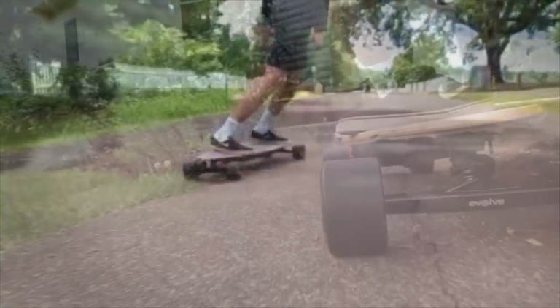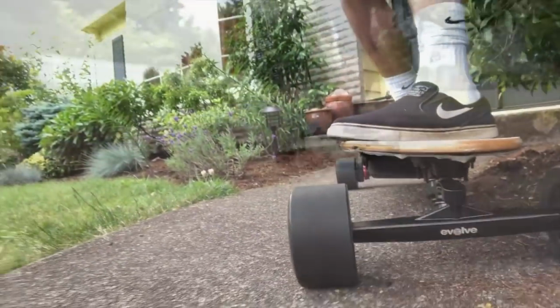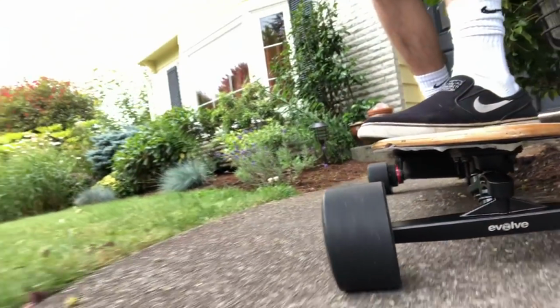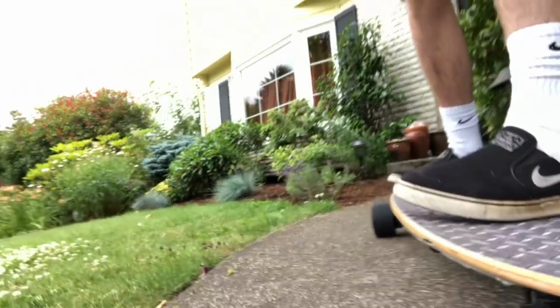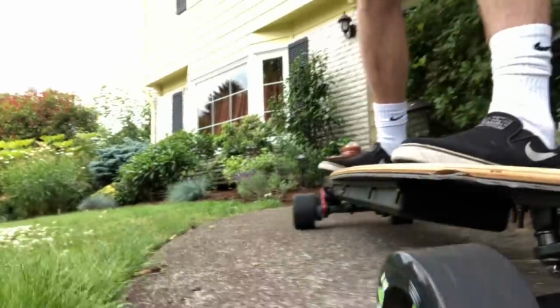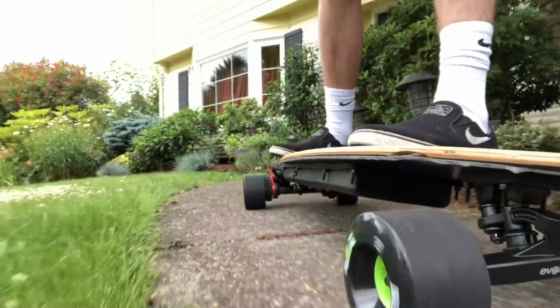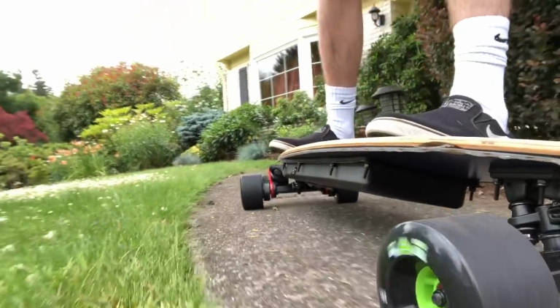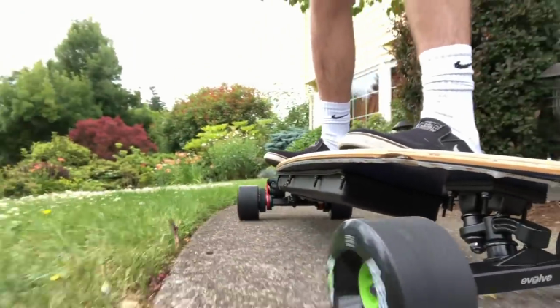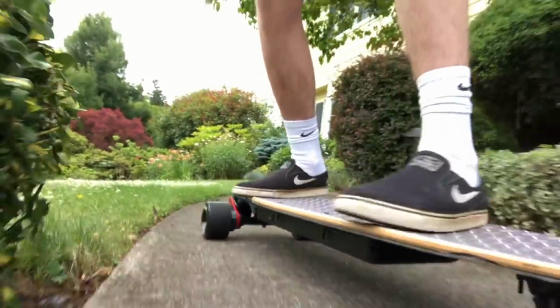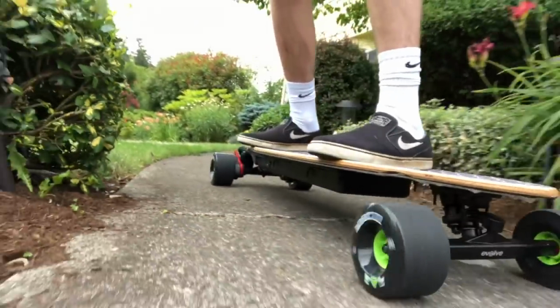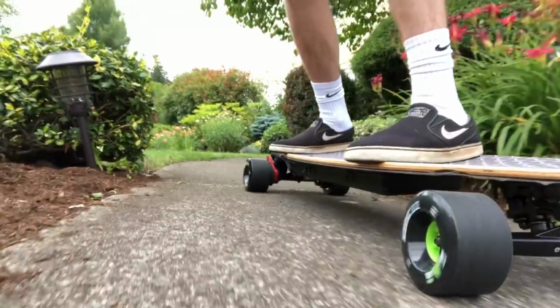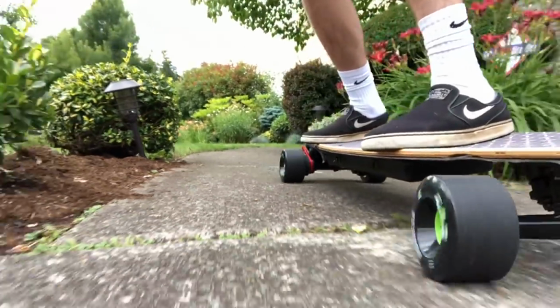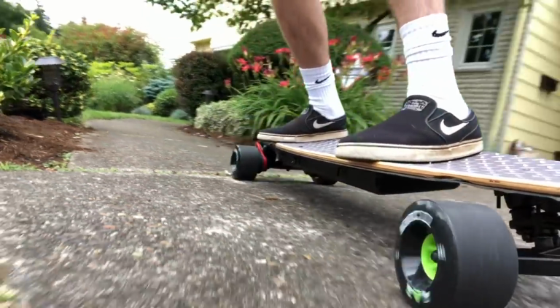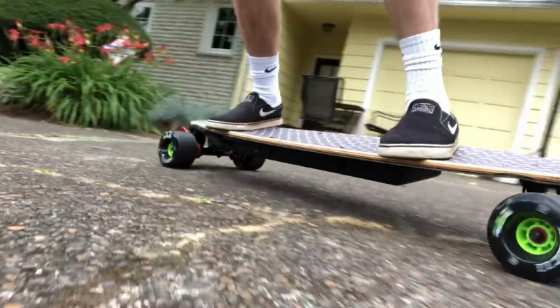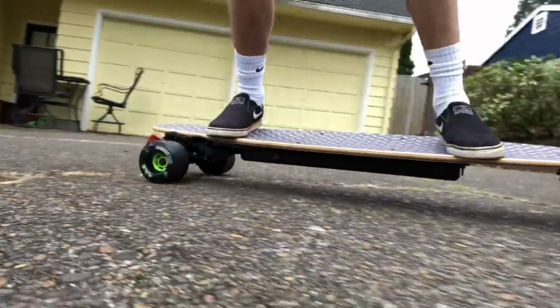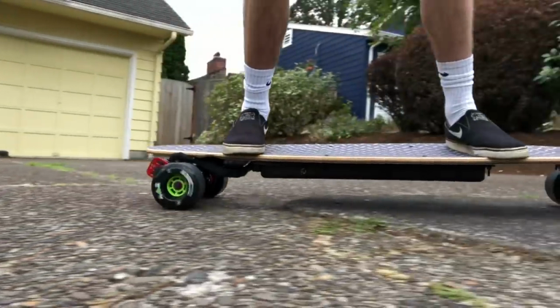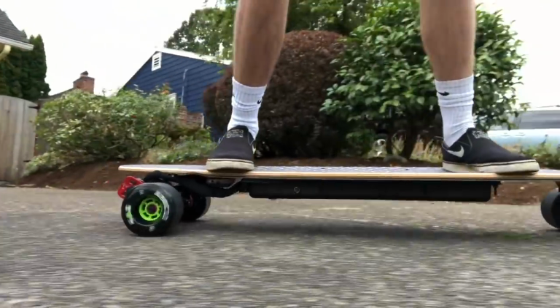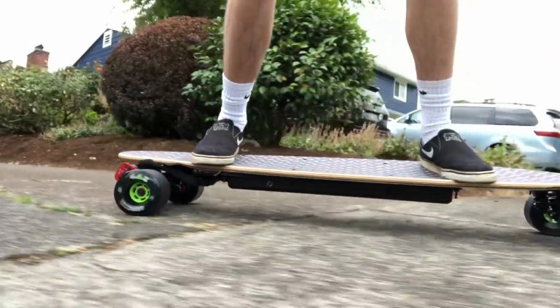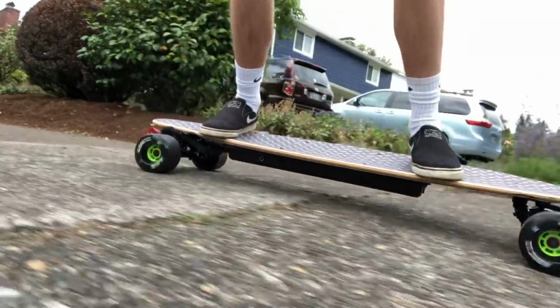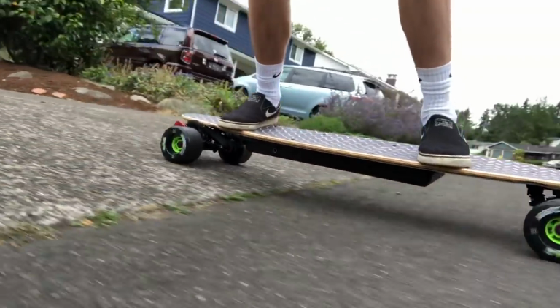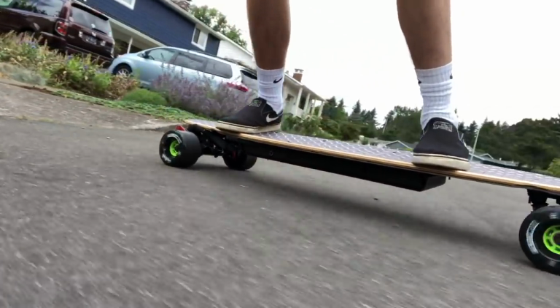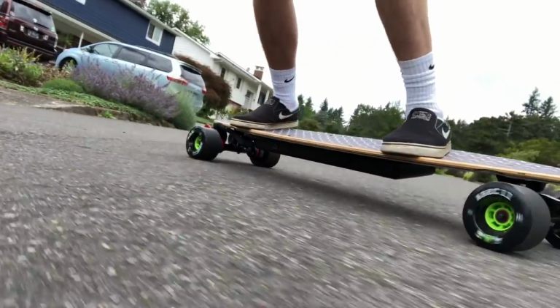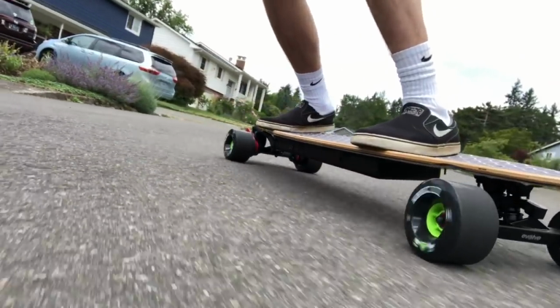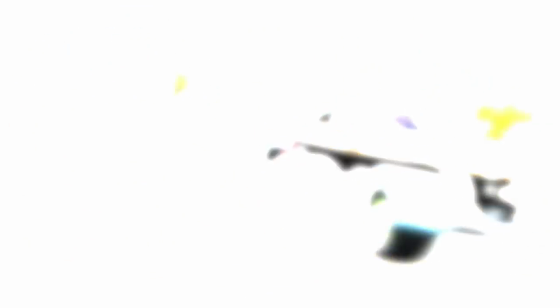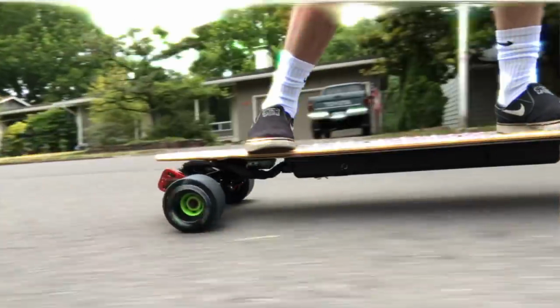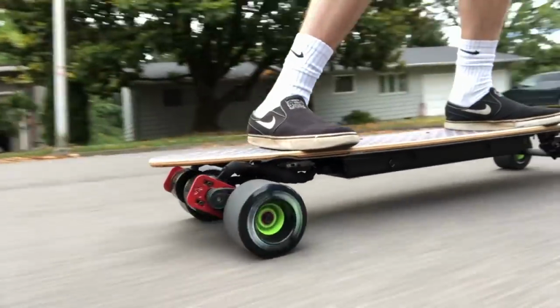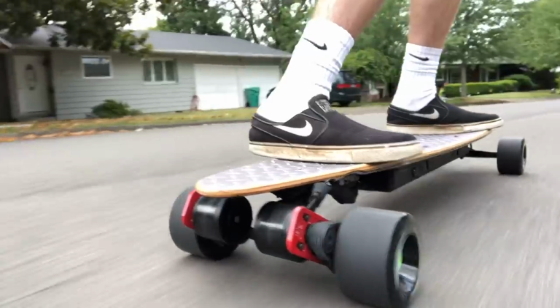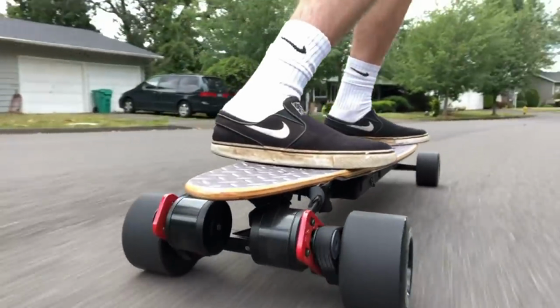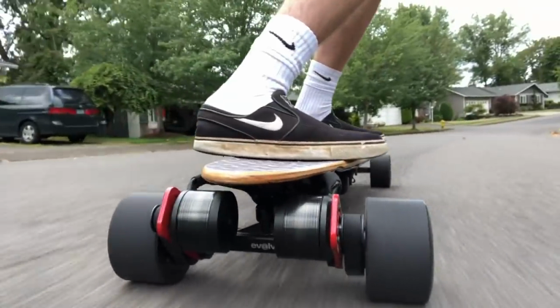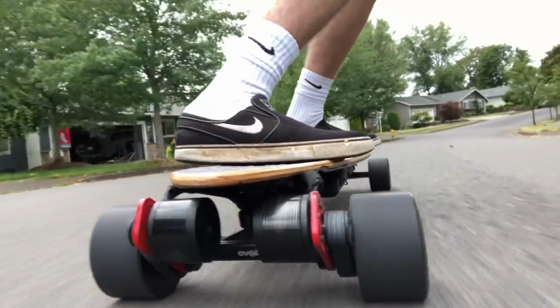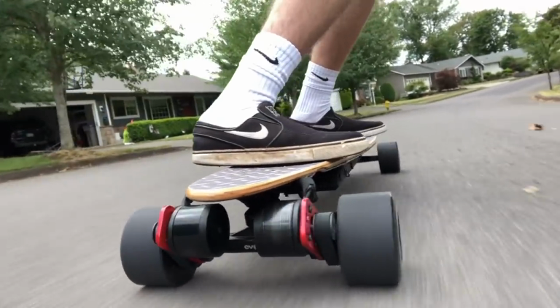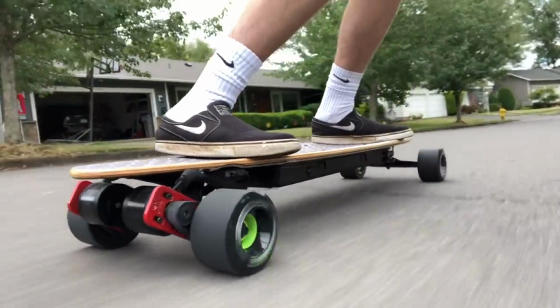Welcome back to a brand new video. Today I'm going to be teaching you guys how I built this board. This board uses a pintail deck unlike any deck we've ever used — it's 46 inches long and it features ABEC massive 107 millimeter flywheels.